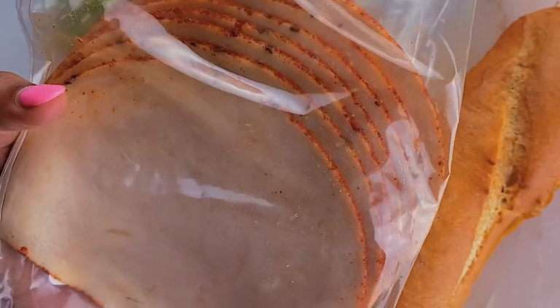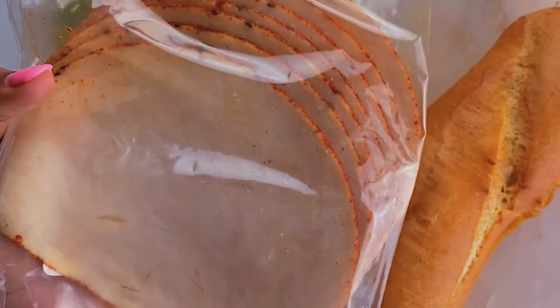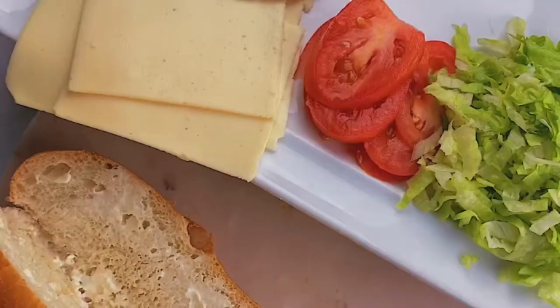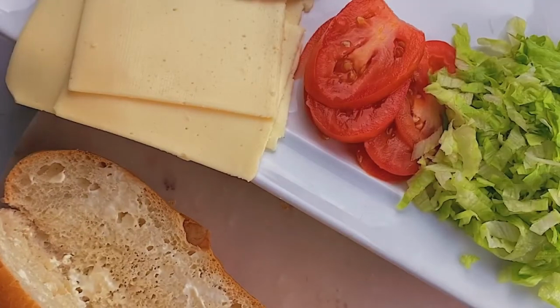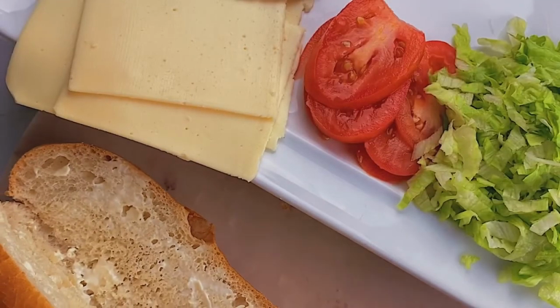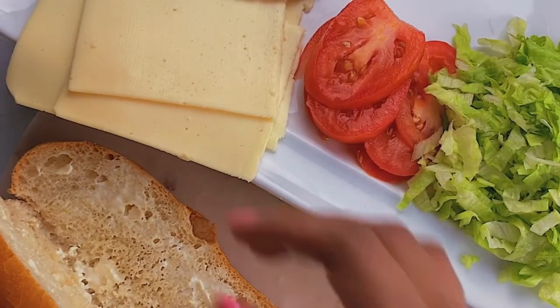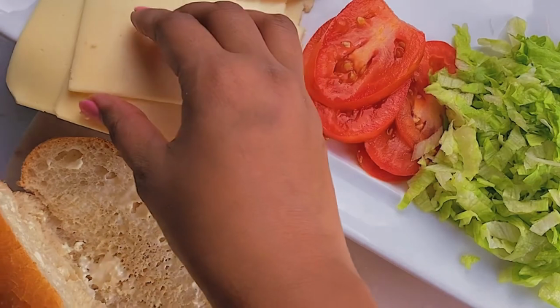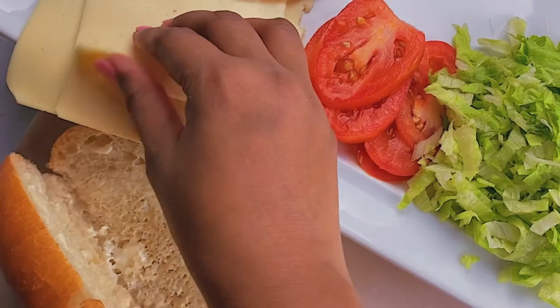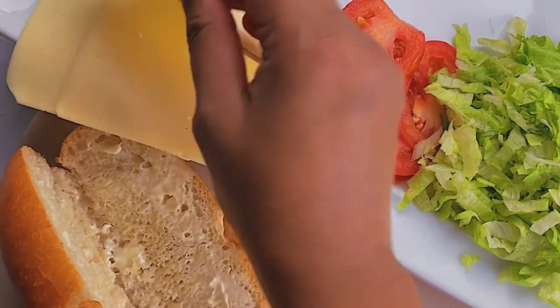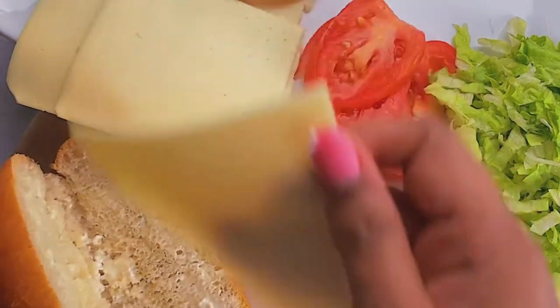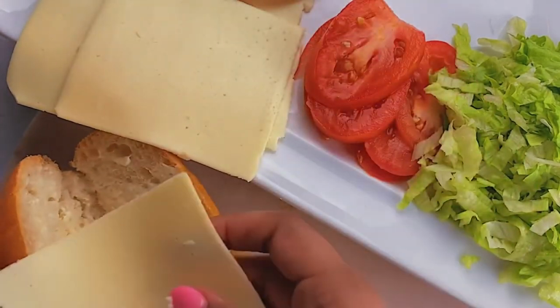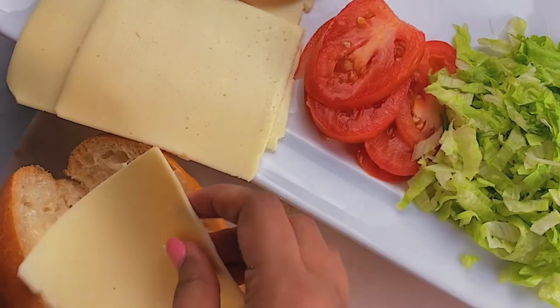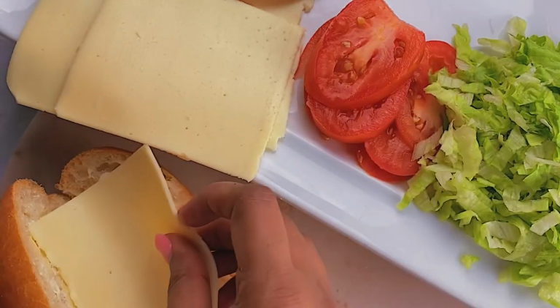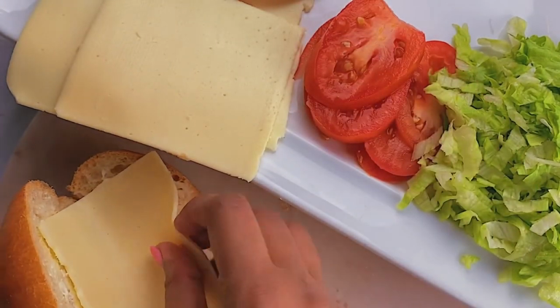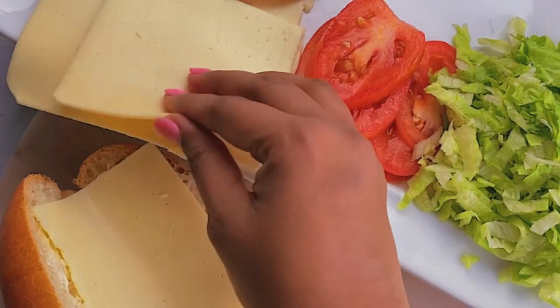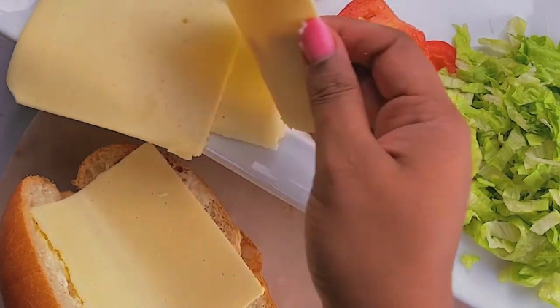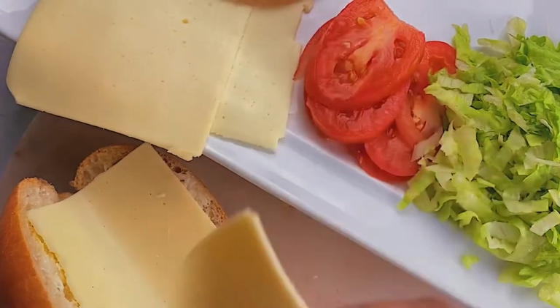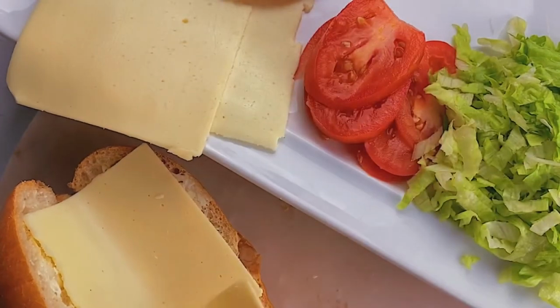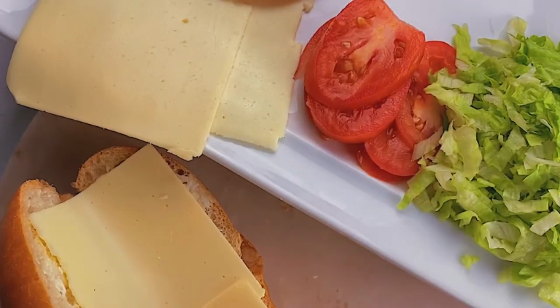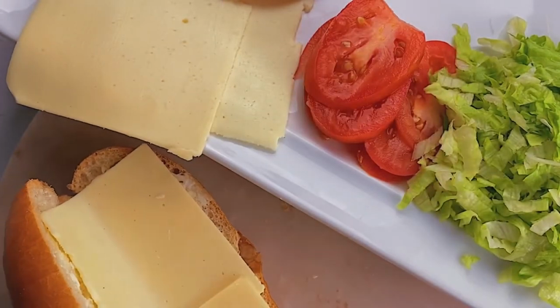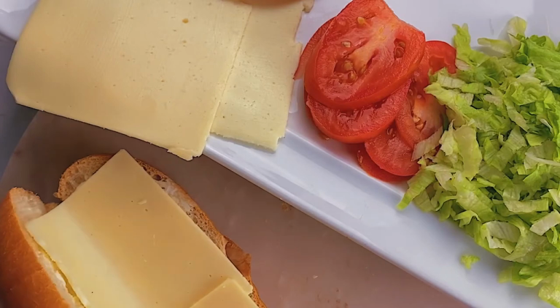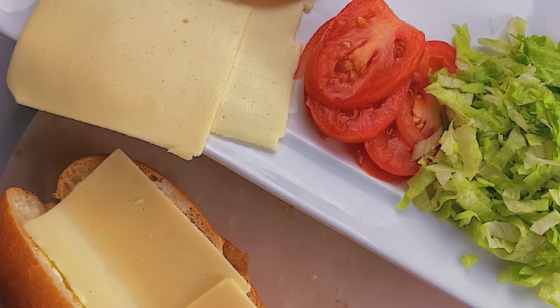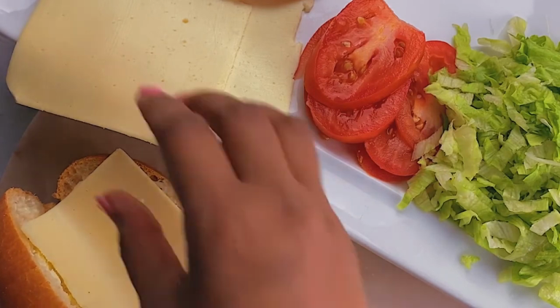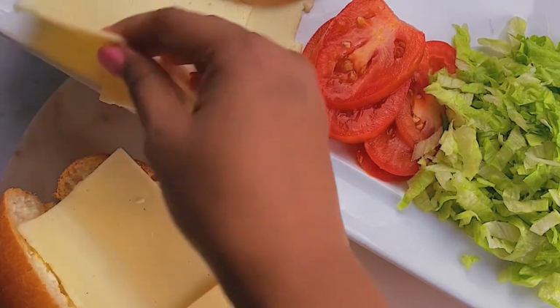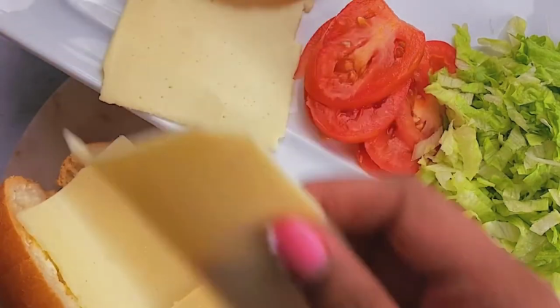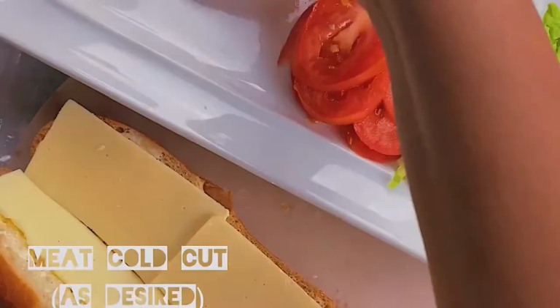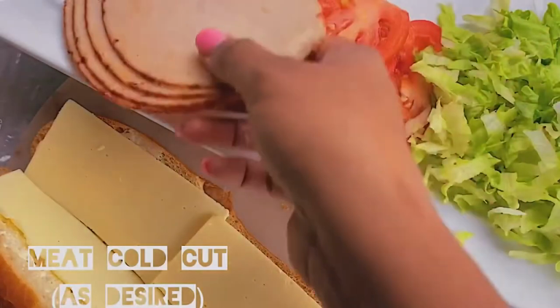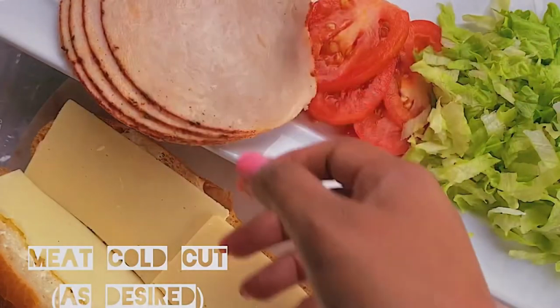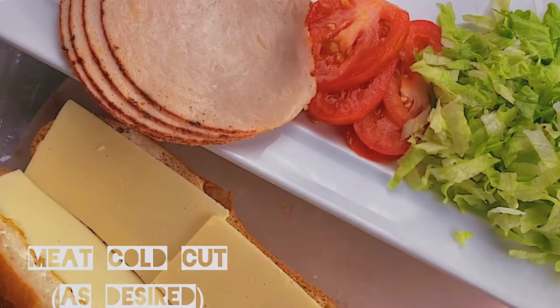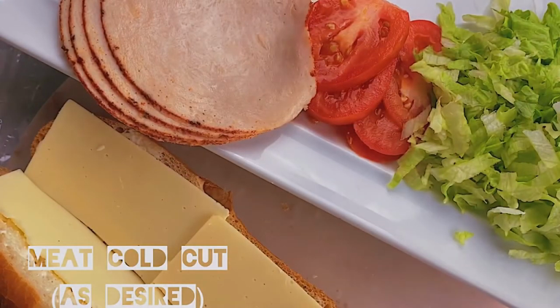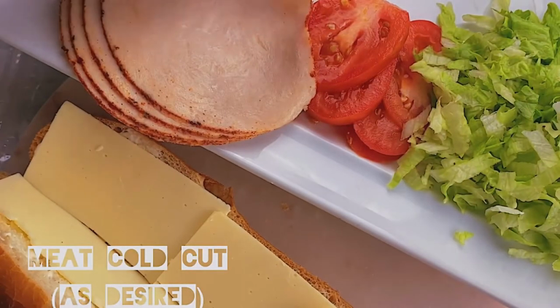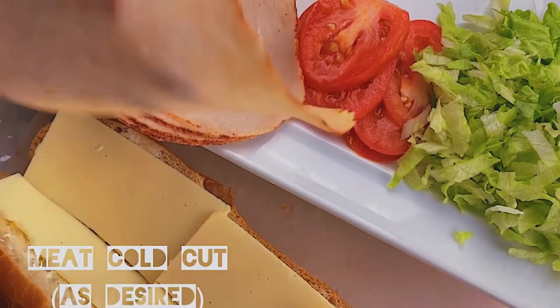Now for our star ingredient — I love cheese, so it has to be the star. I picked some Landi cheese; you can pick provolone or American, whichever you prefer. Lay that out and add as much as you want — I'm adding about four slices.